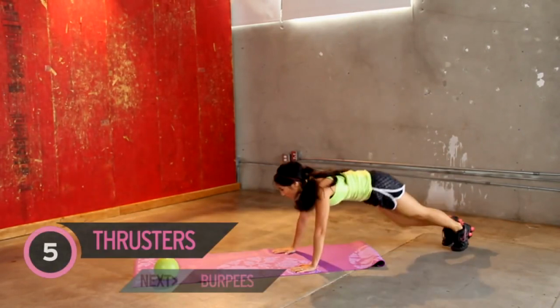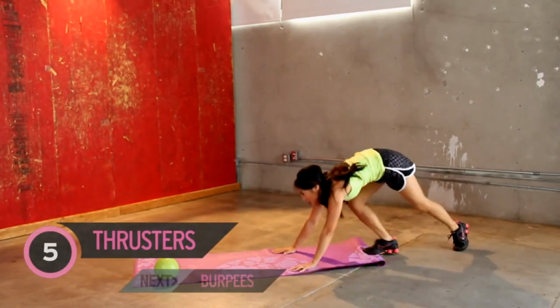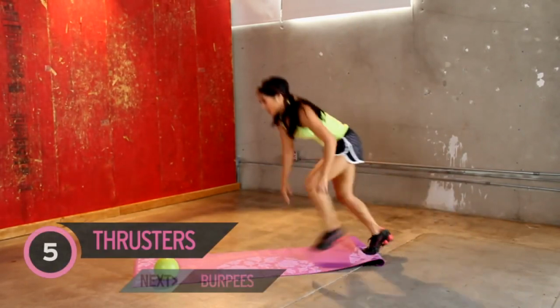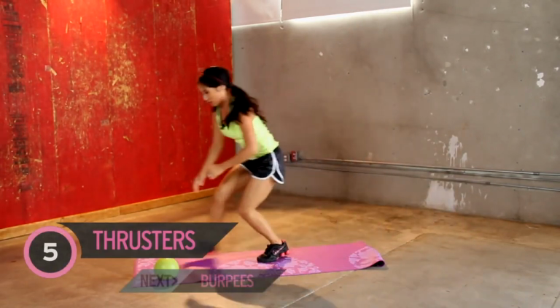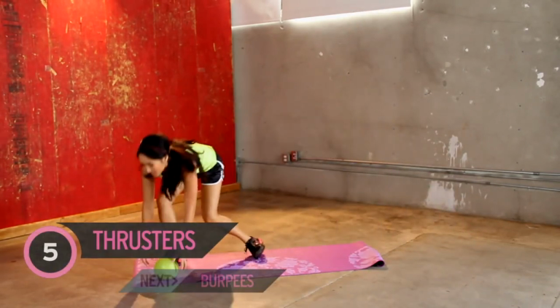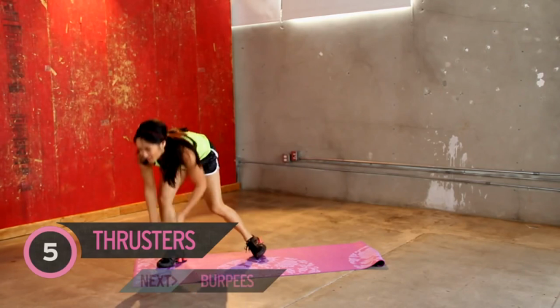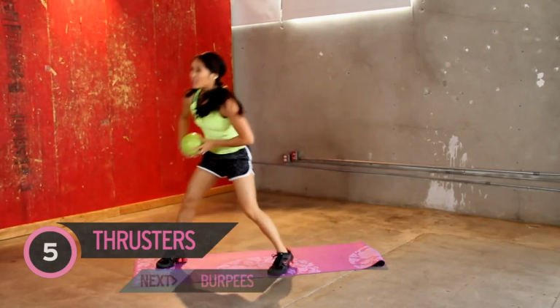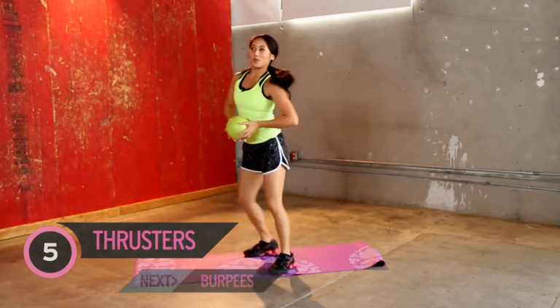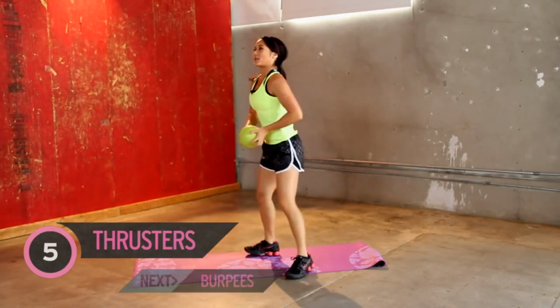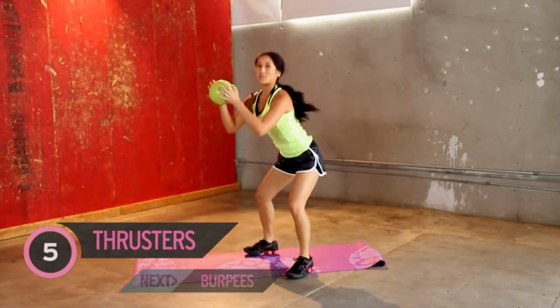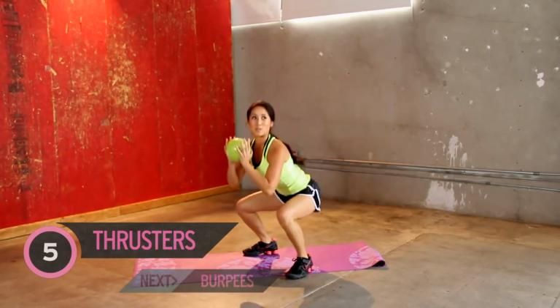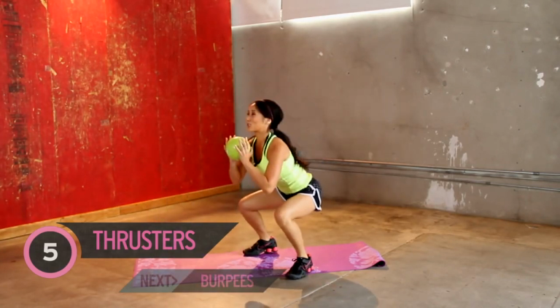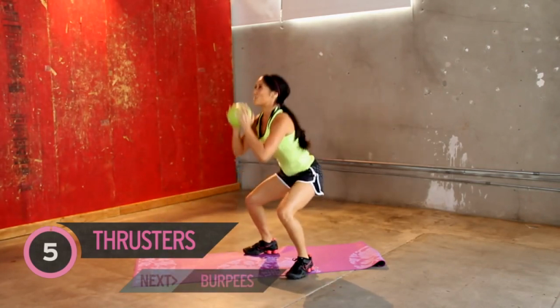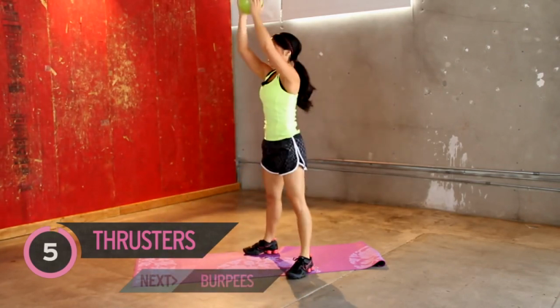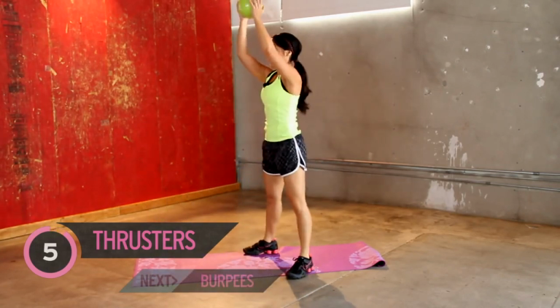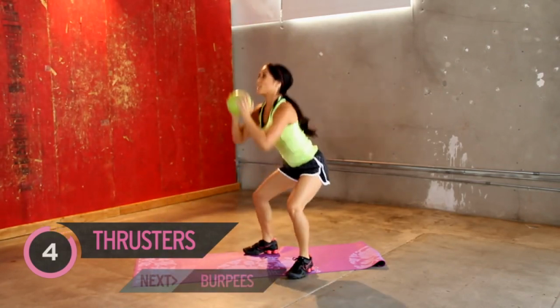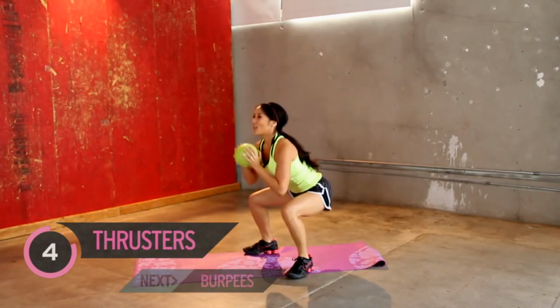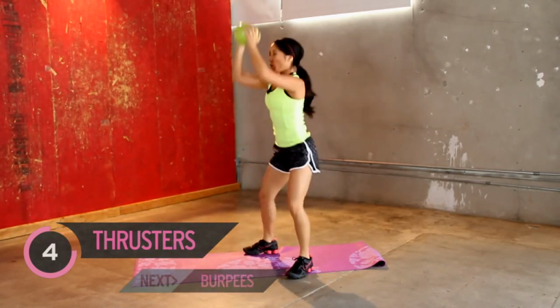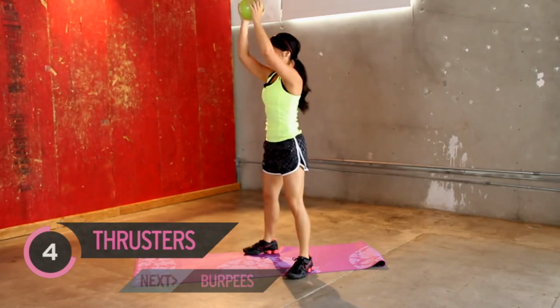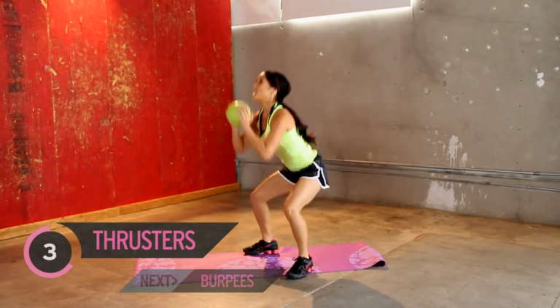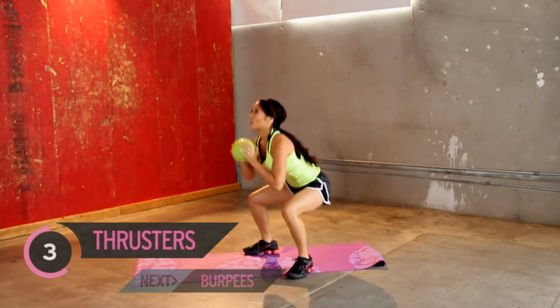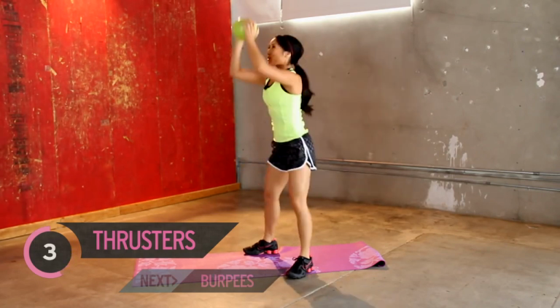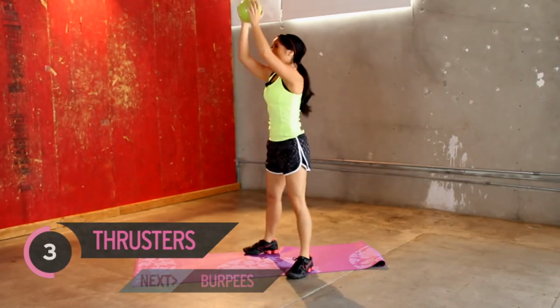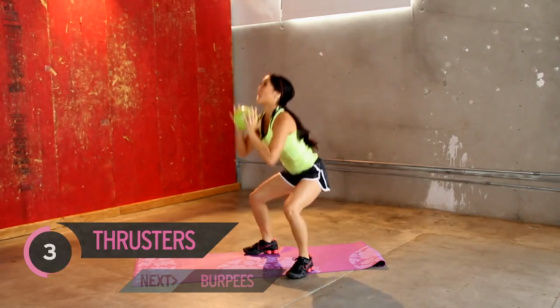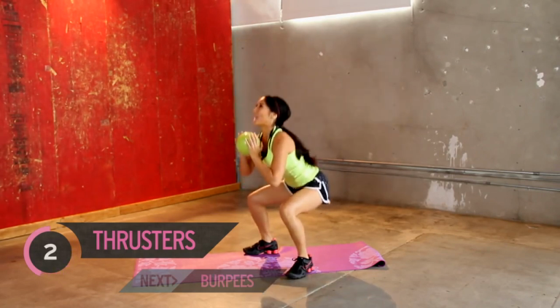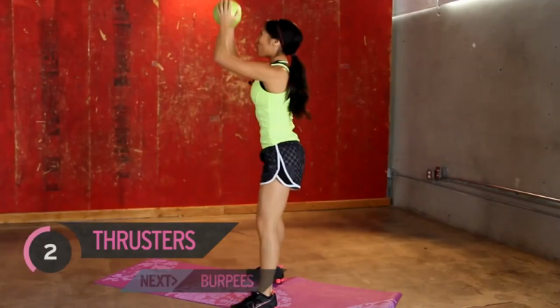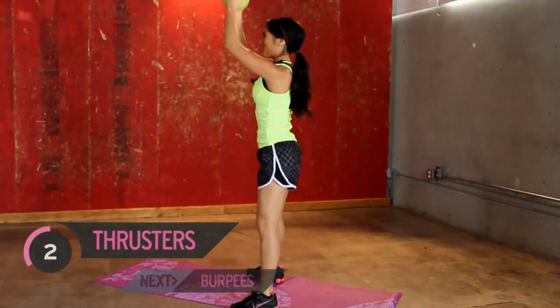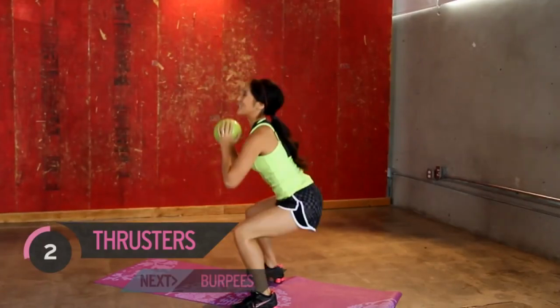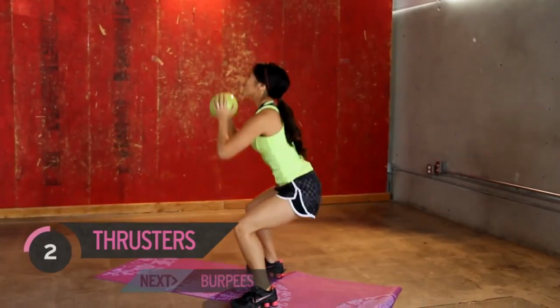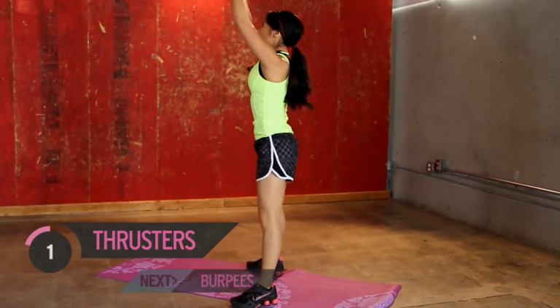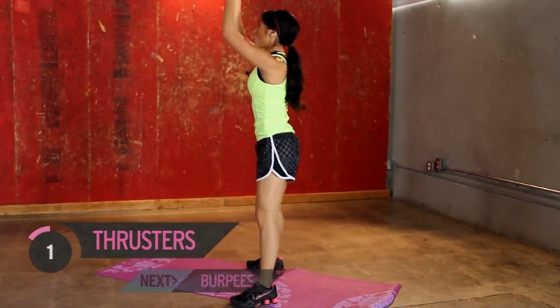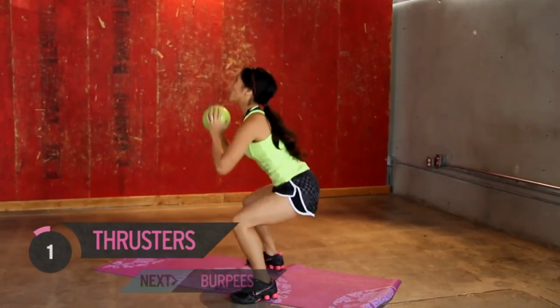Jump up, and we need our ball jam. Thrusters one more time — squat position, bring it all the way up. Heart rate is already going sky high, so hopefully you're feeling it too. One more.